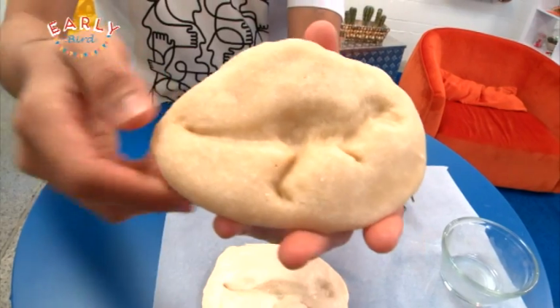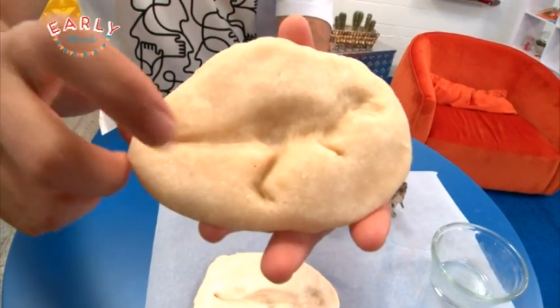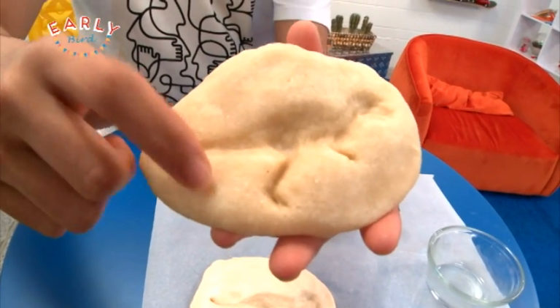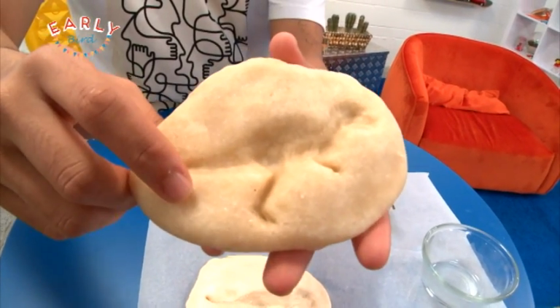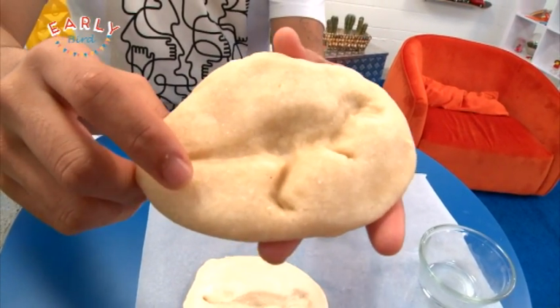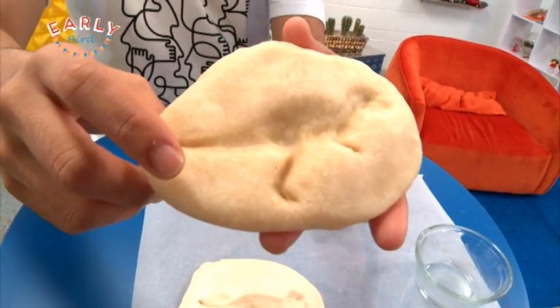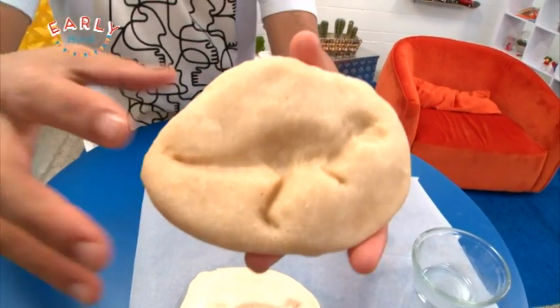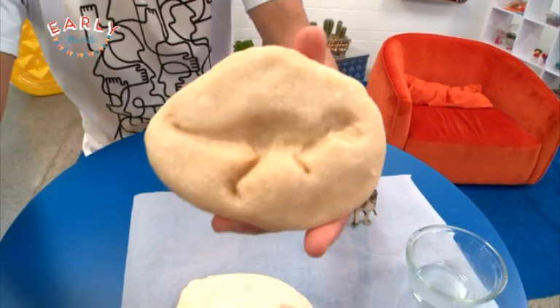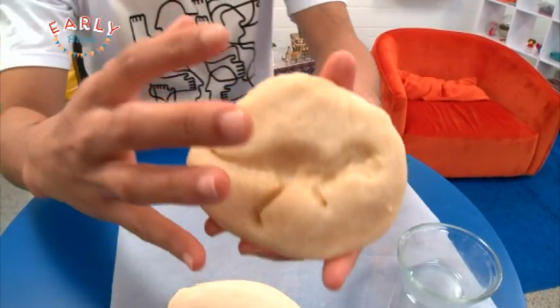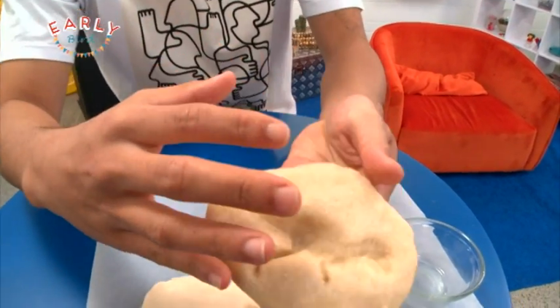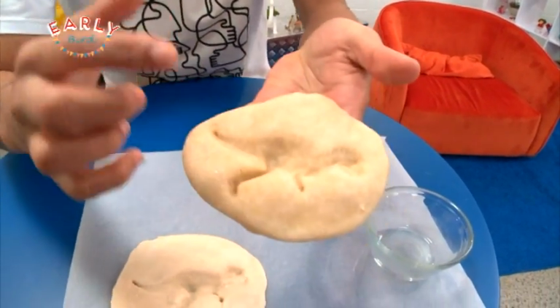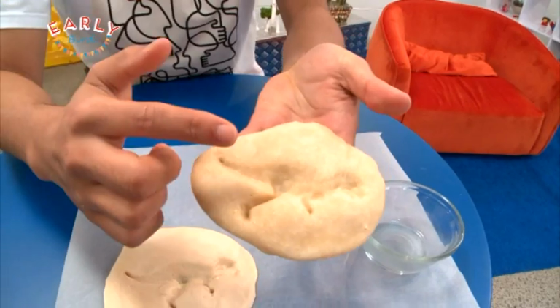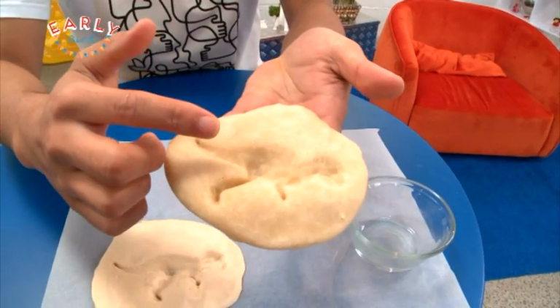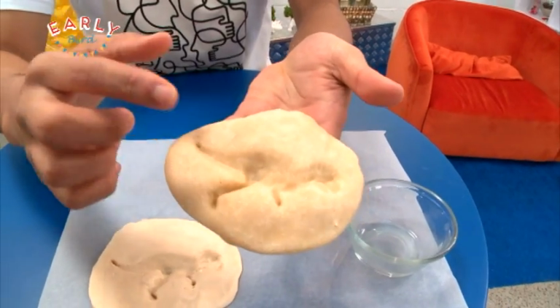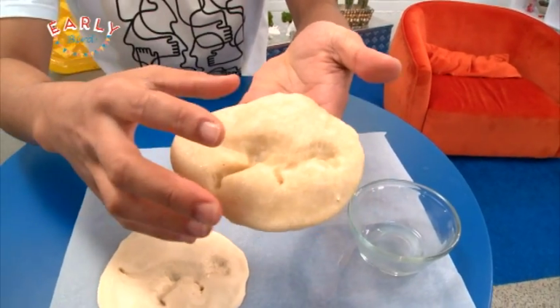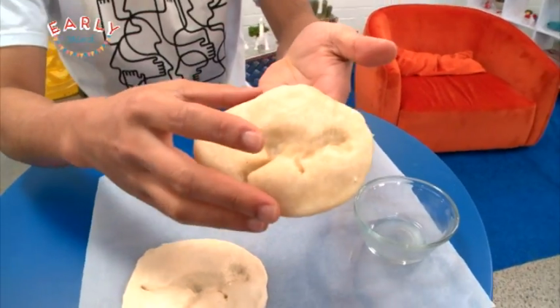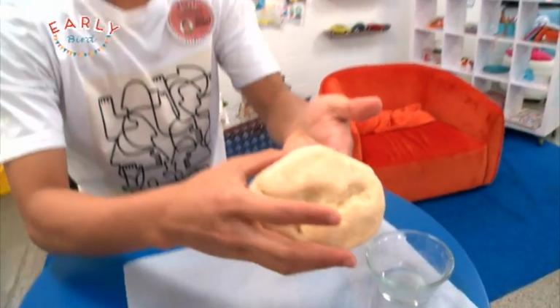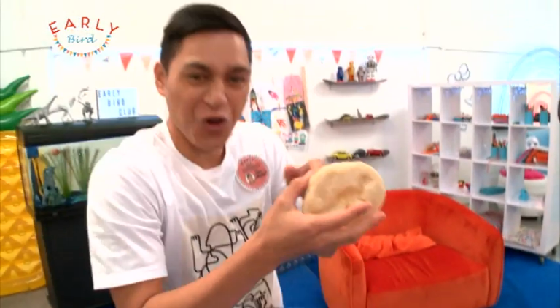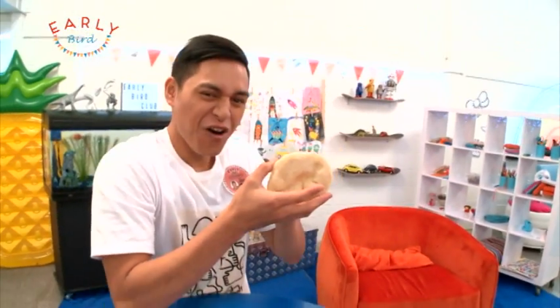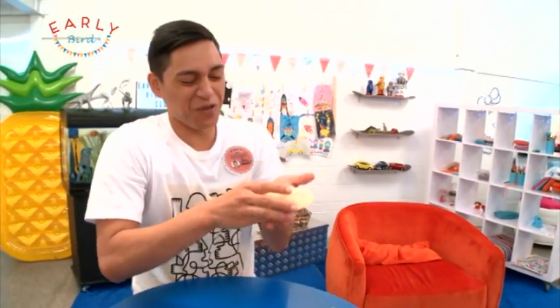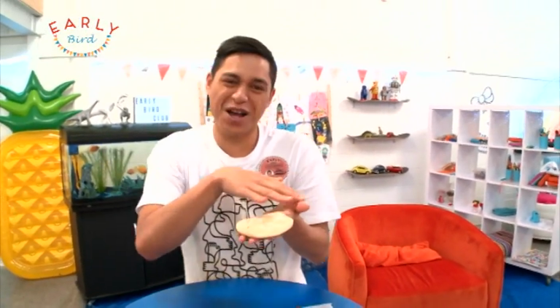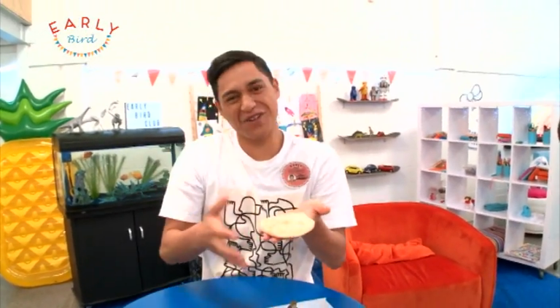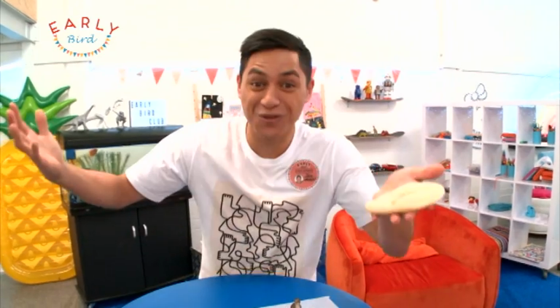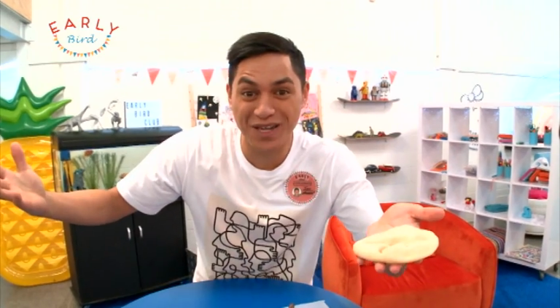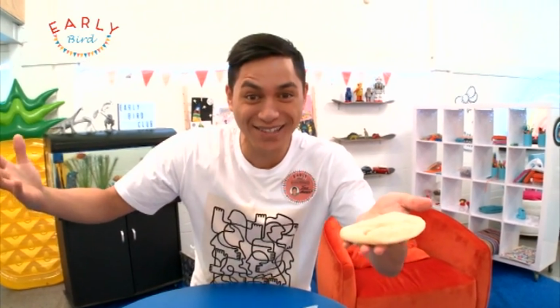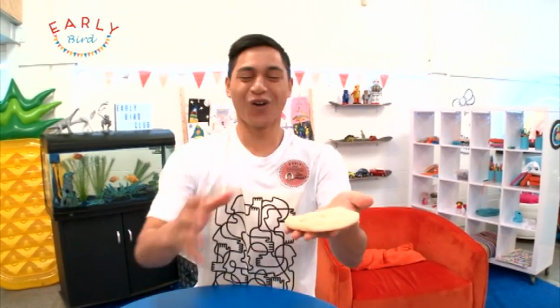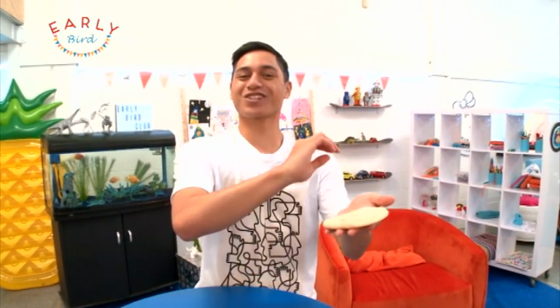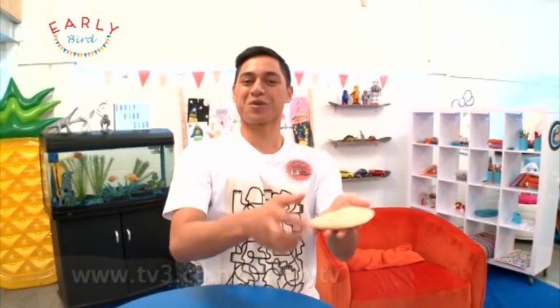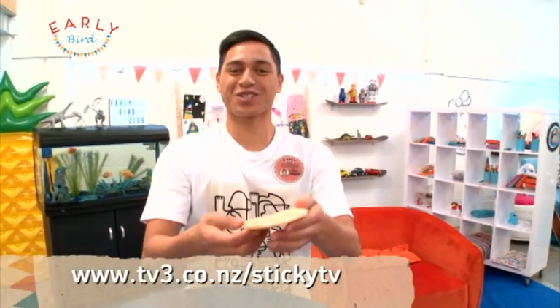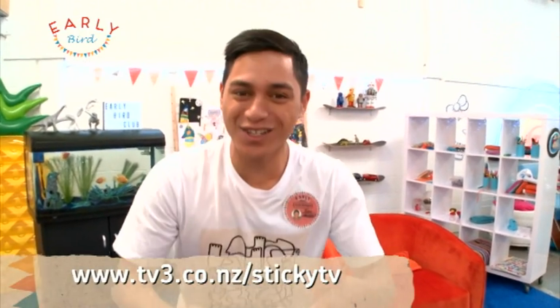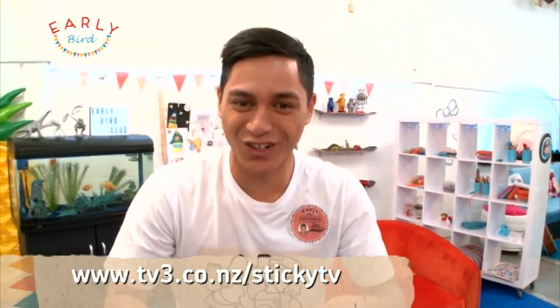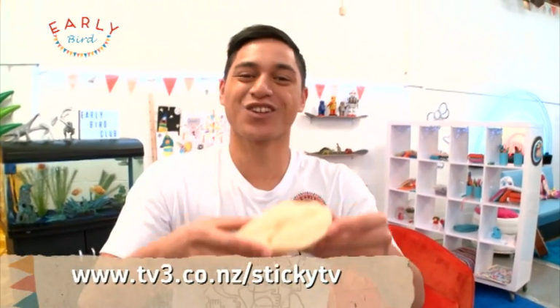Now you can decorate it — put on some cool colors, add in some features. I think it'll be pretty cool to hang up in your room, or even wrap it up and give it to one of your best mates. All the instructions will be put up on the website so you can make it for yourself.